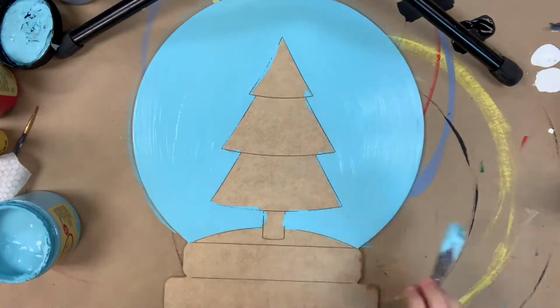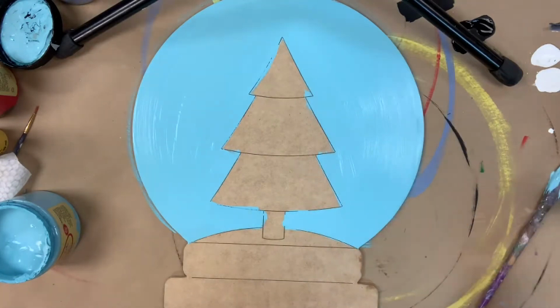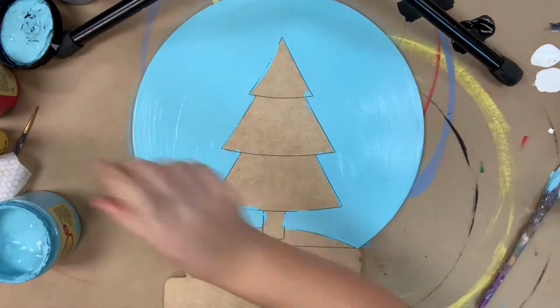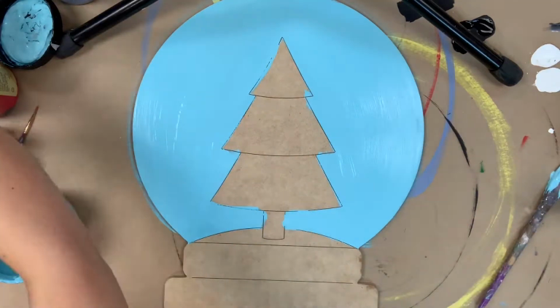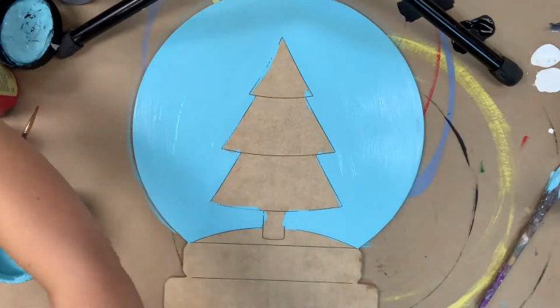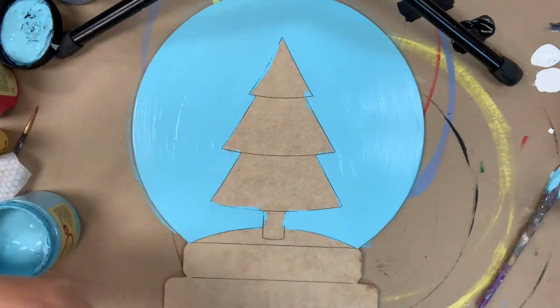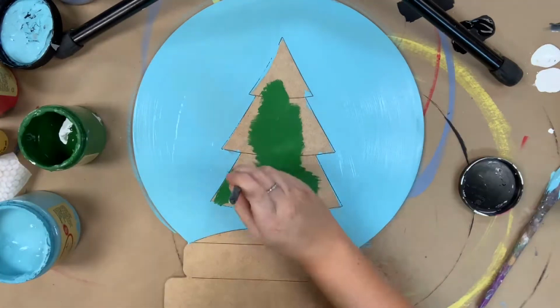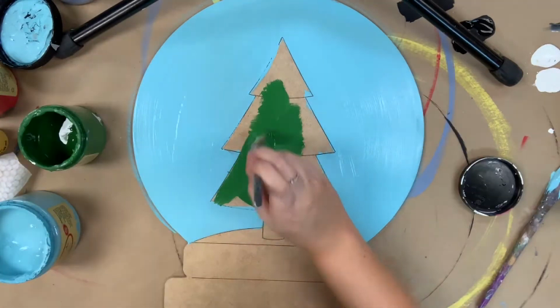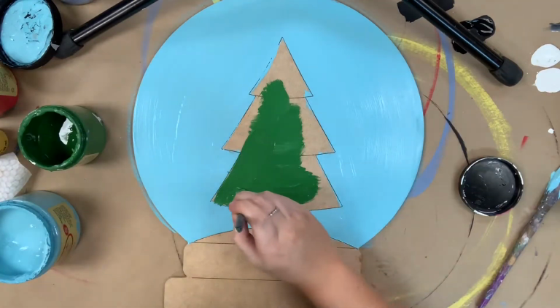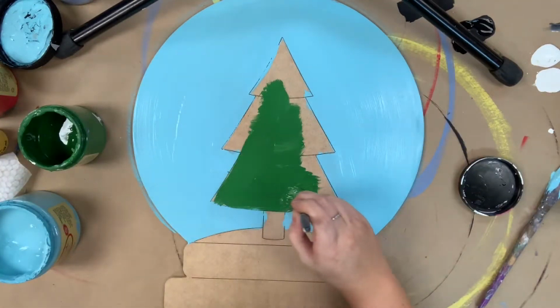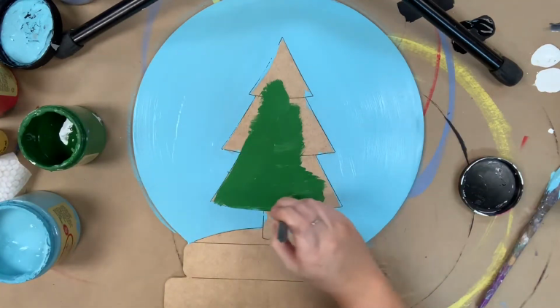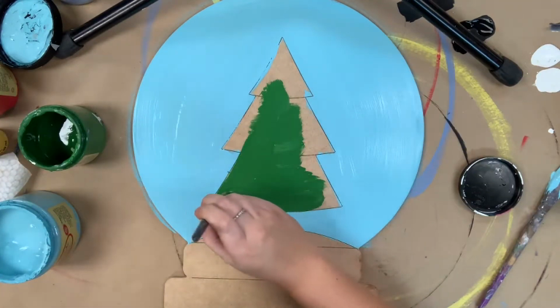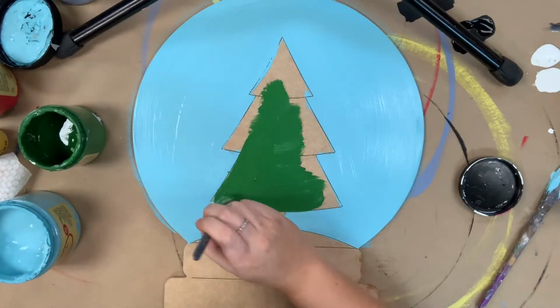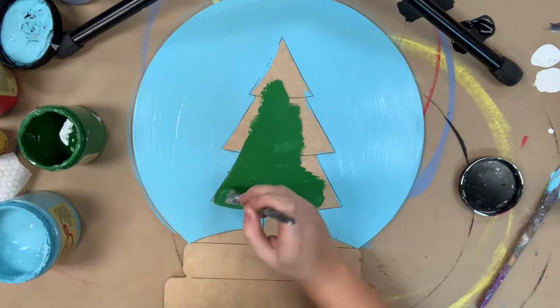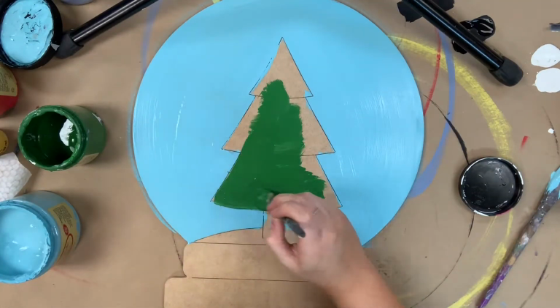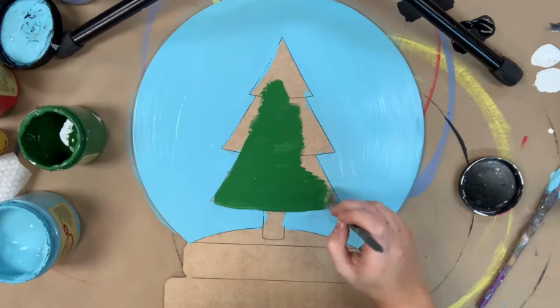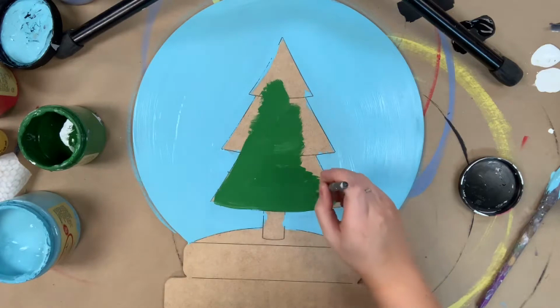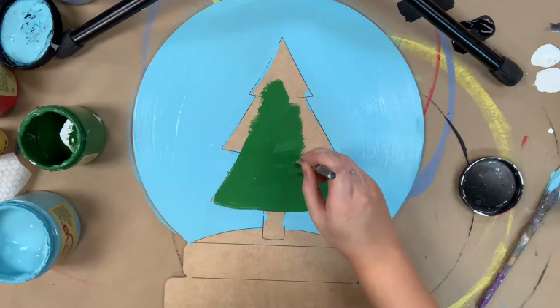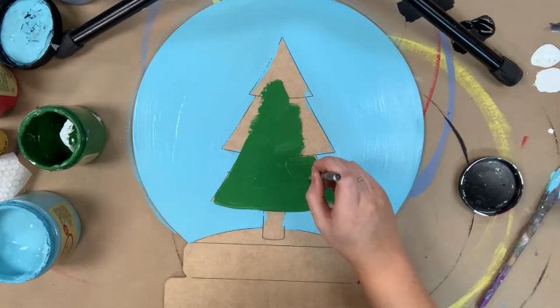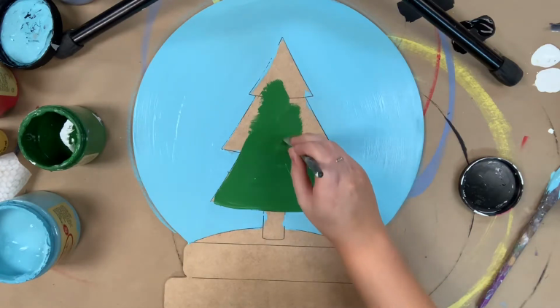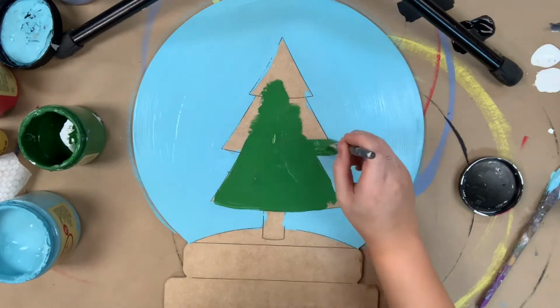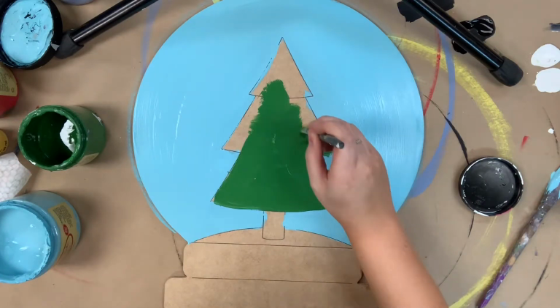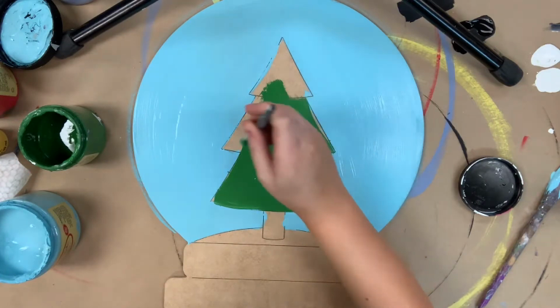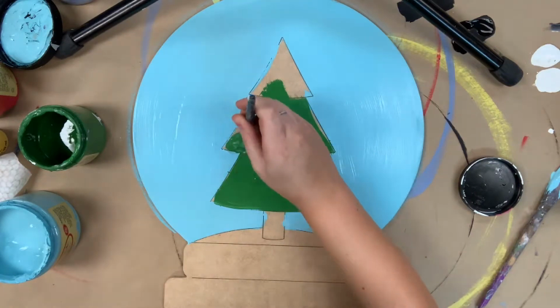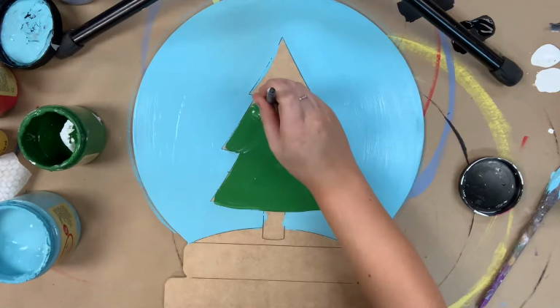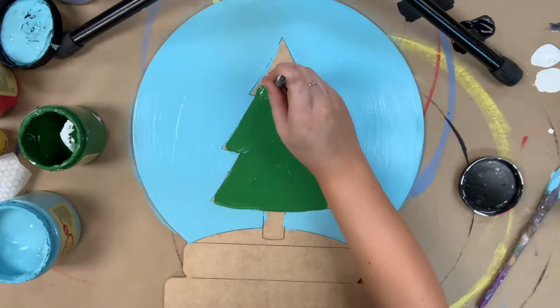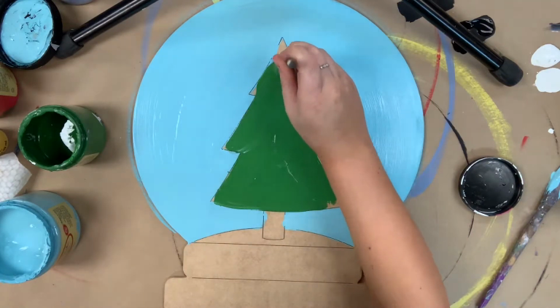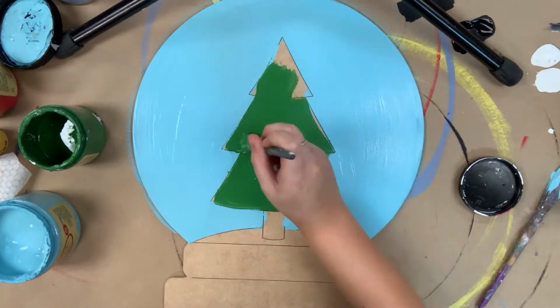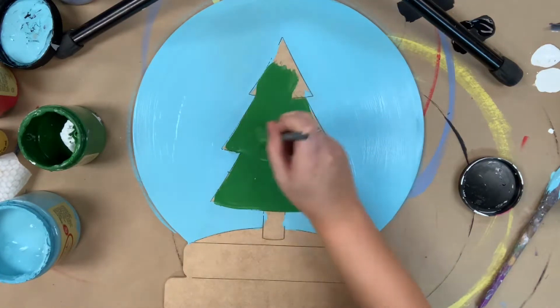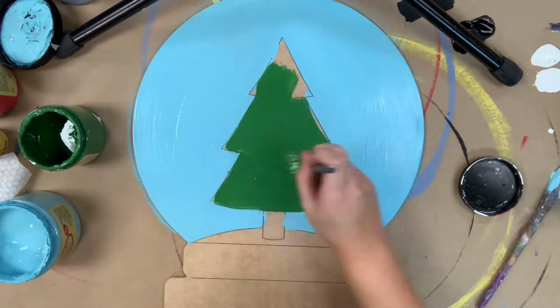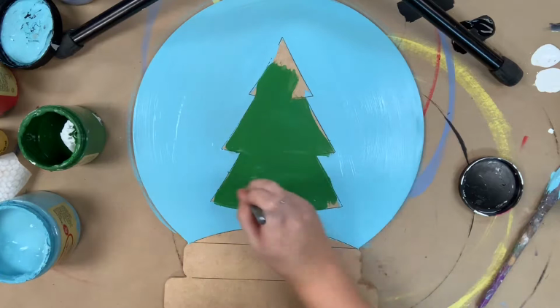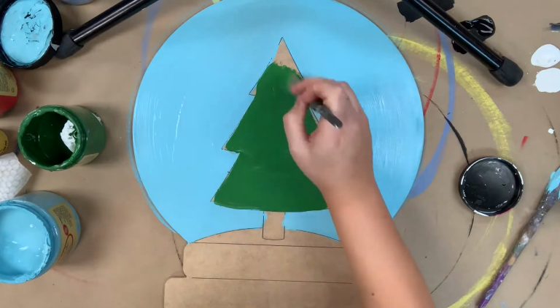Next, I'm going to go in with the color Evergreen, and I'm going to paint my Christmas tree. All the colors used on this project are Dixie Belle chalk paint, and if you guys are interested in those, you can purchase them on our website, buildacross.com.